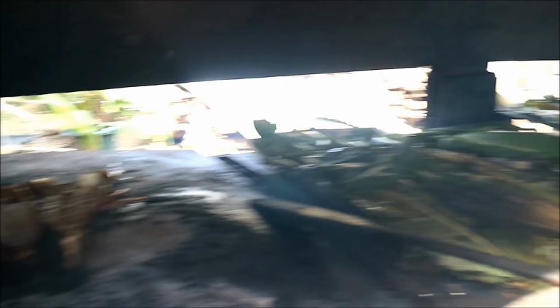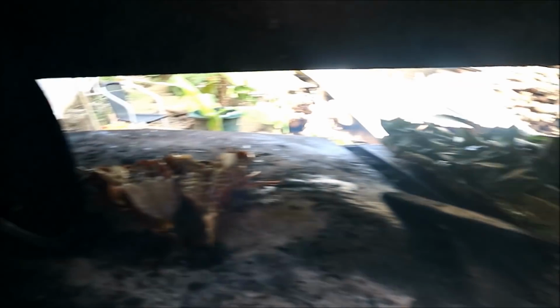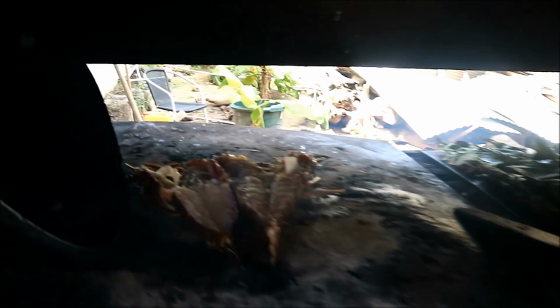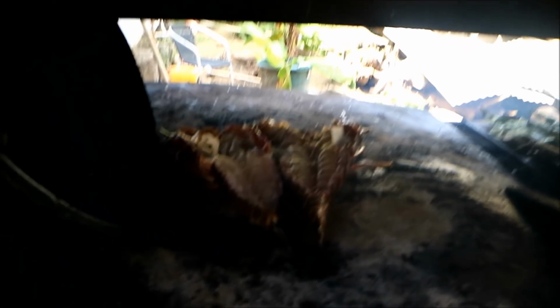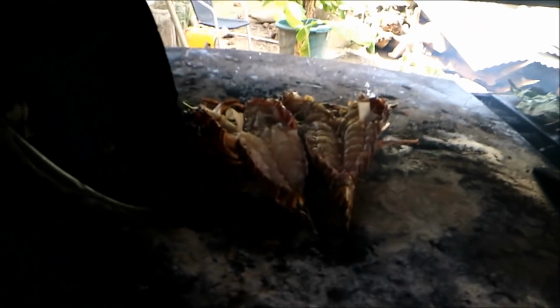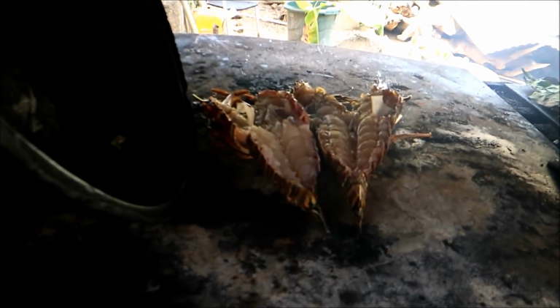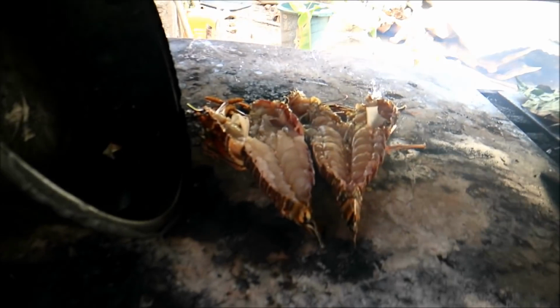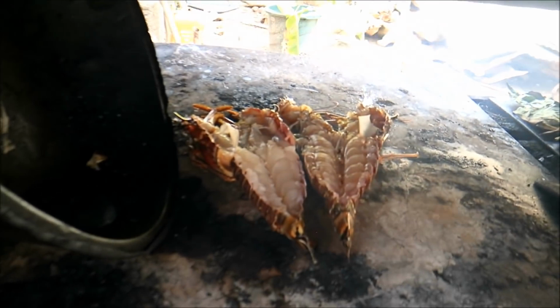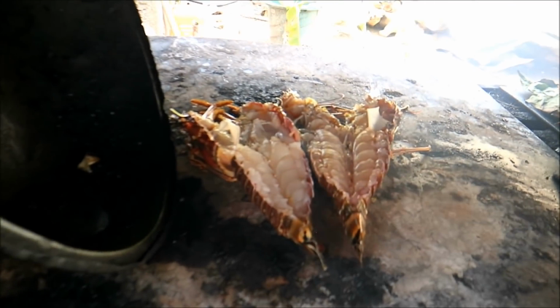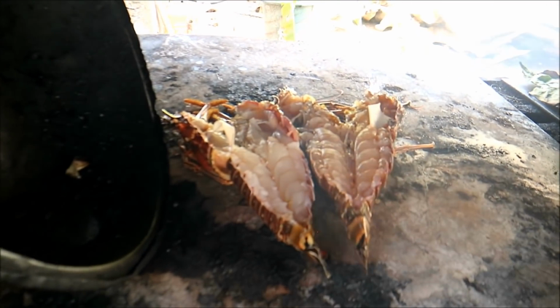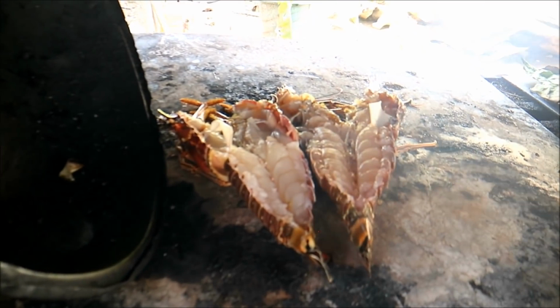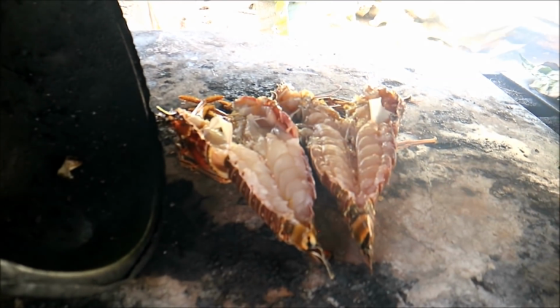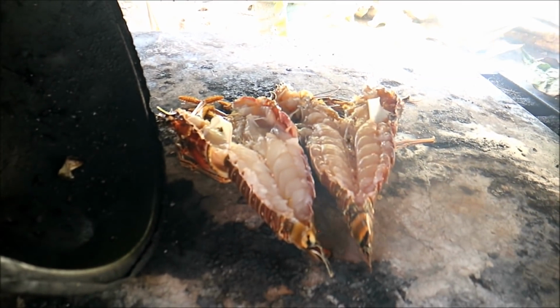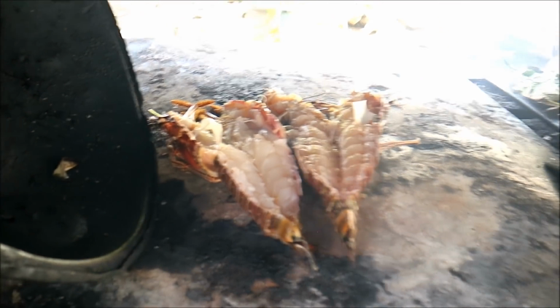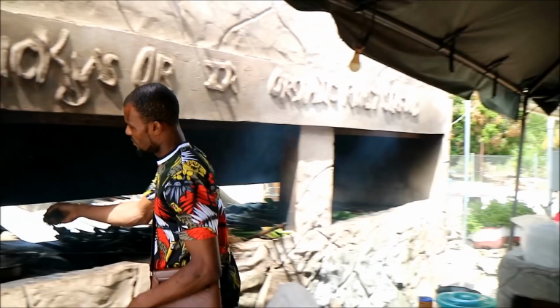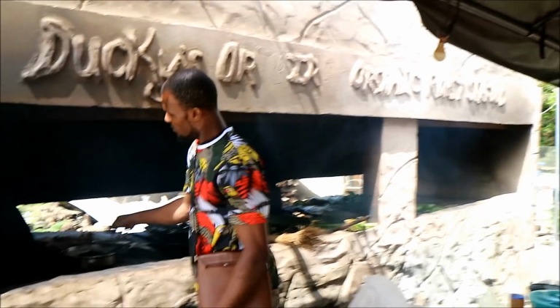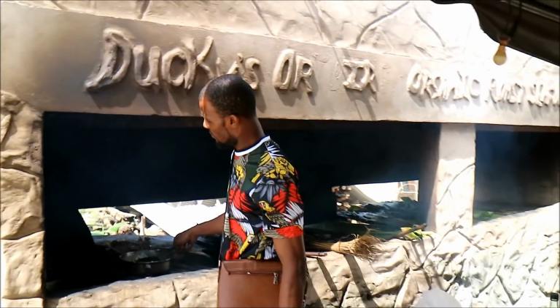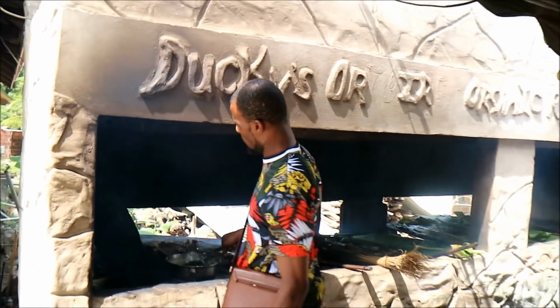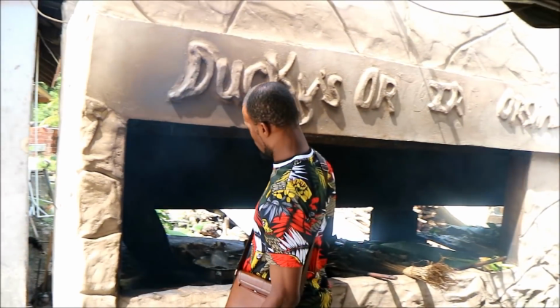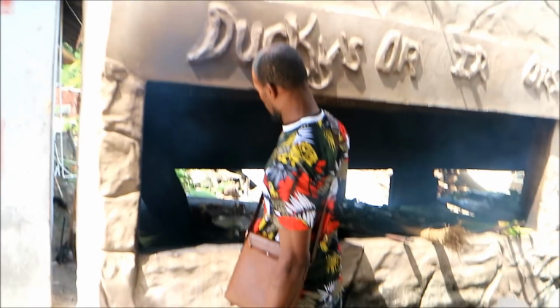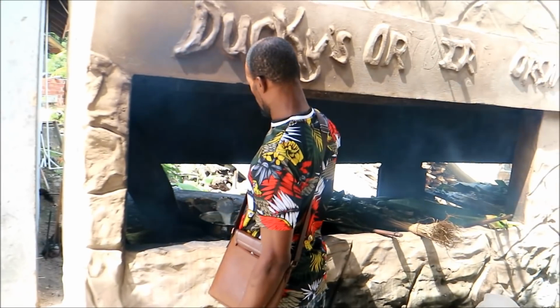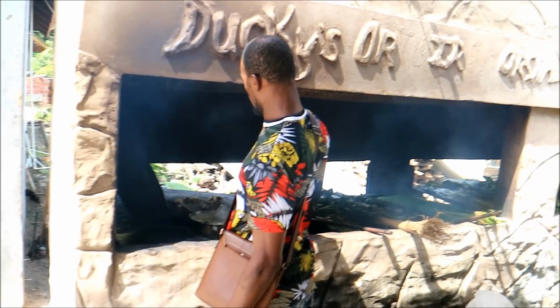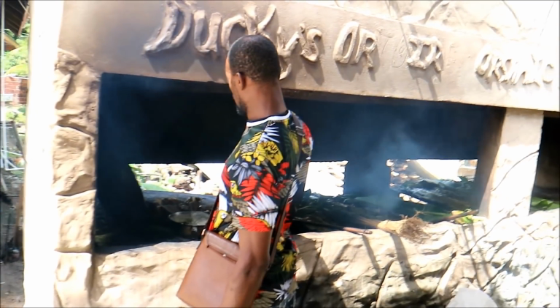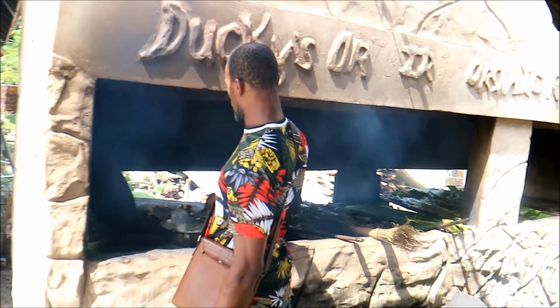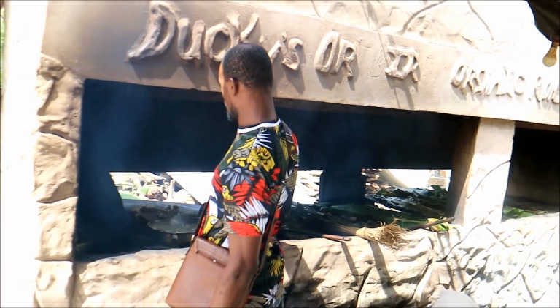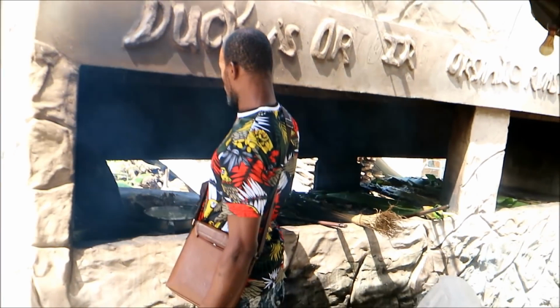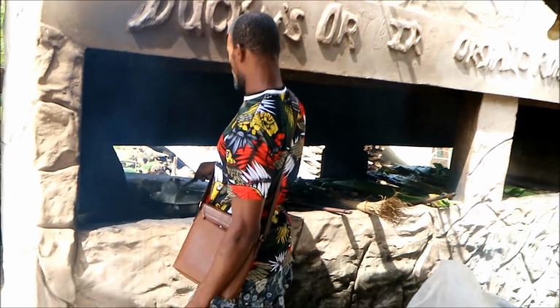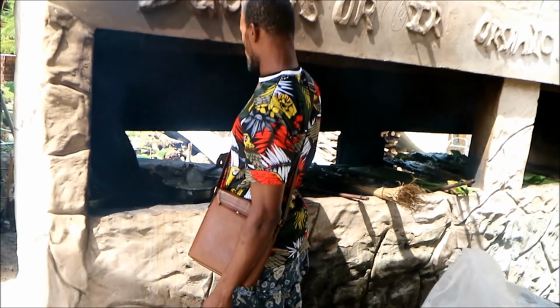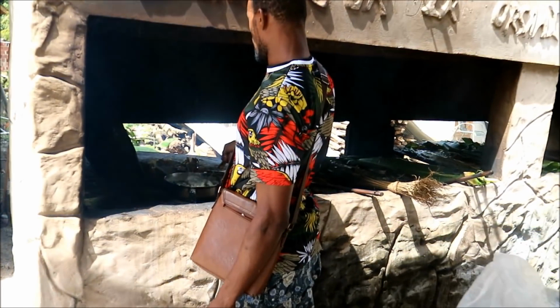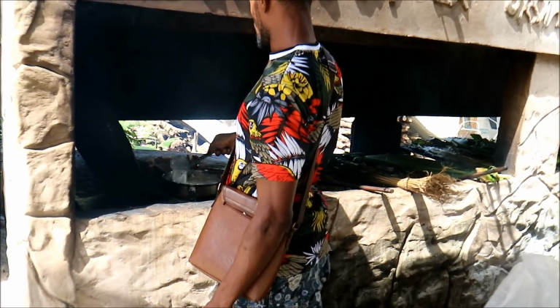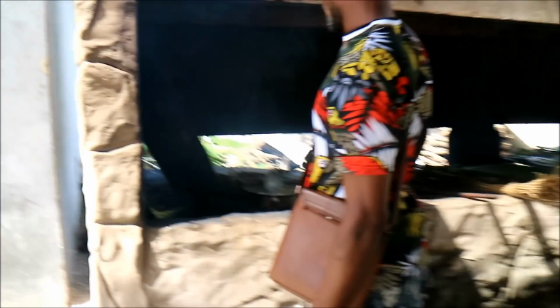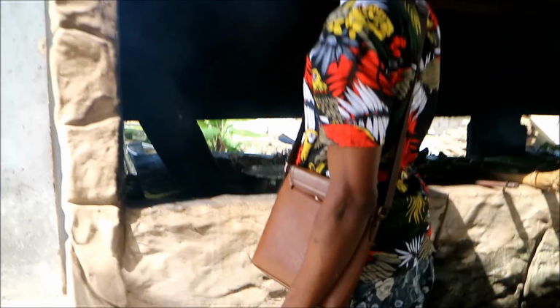Look at that — the lobster is being grilled right there, boy! So this is the man himself, this is where the place is named after — Ducky's — and he's working on that lobster sauce right there.